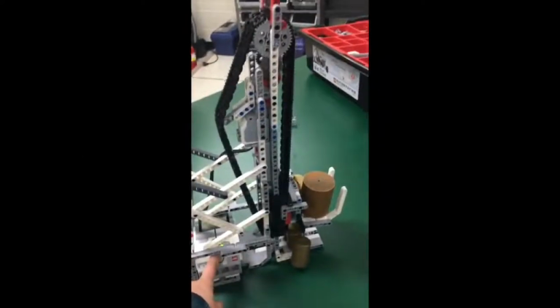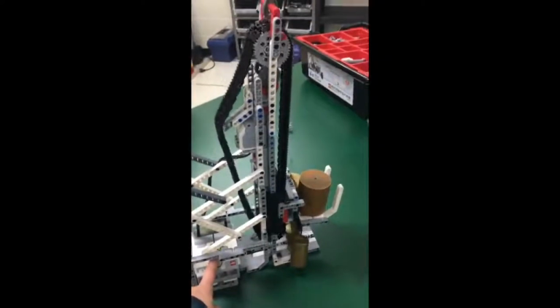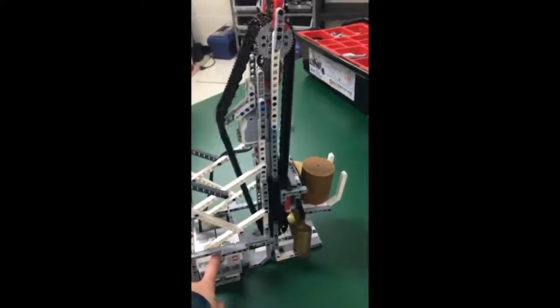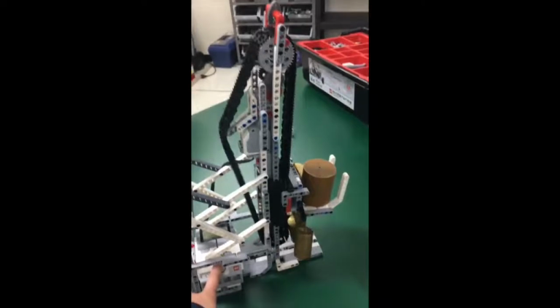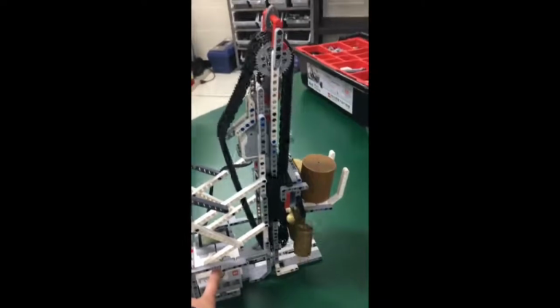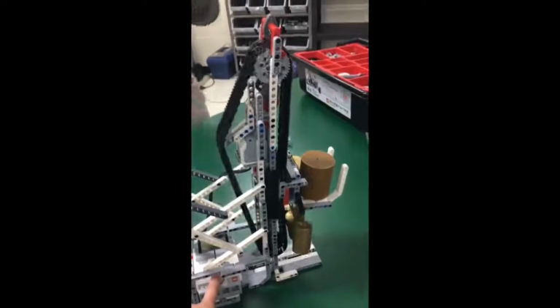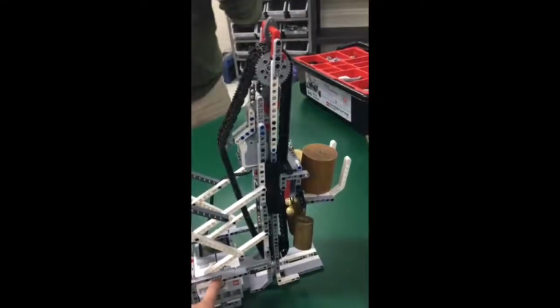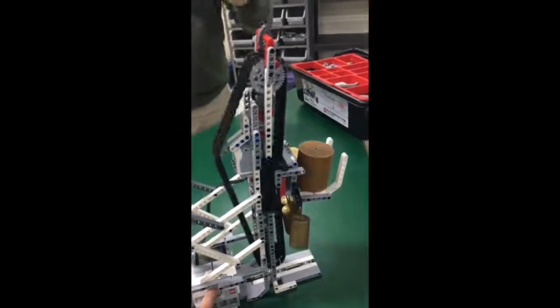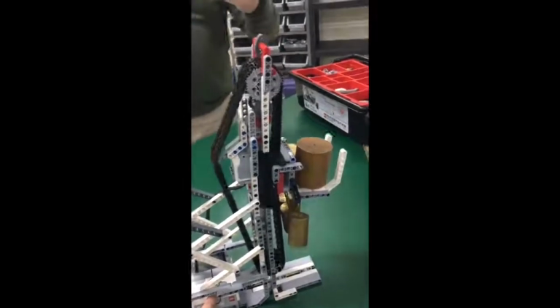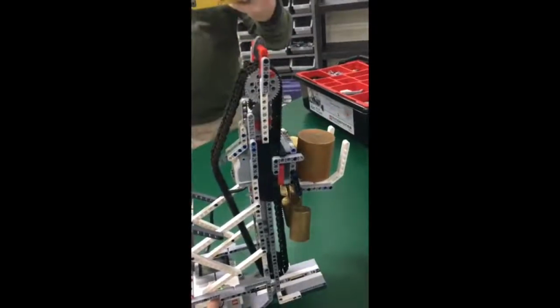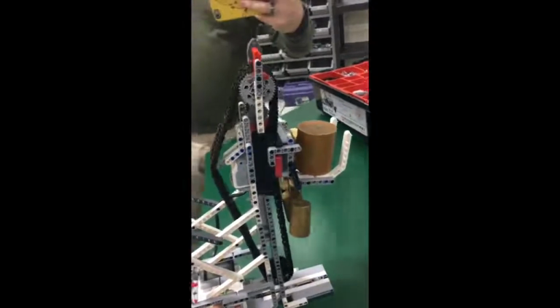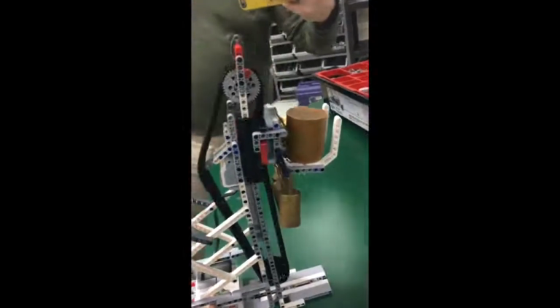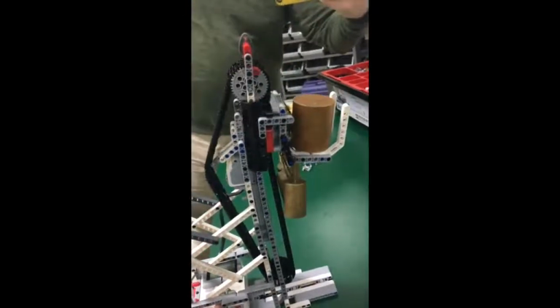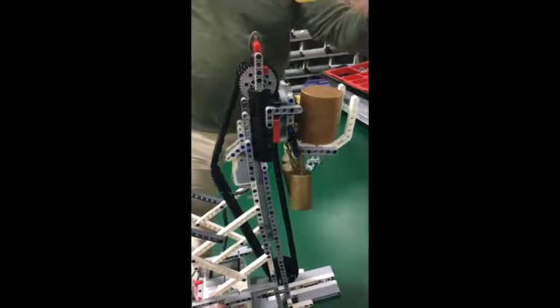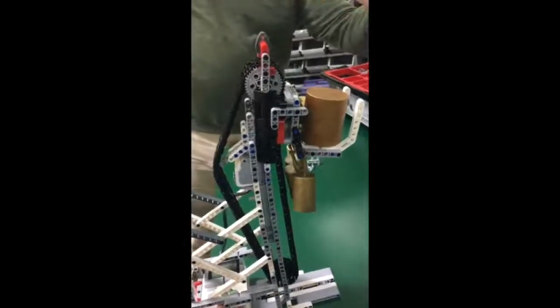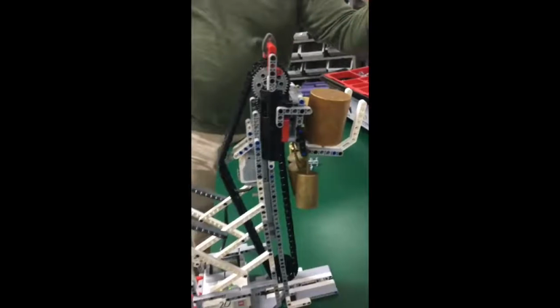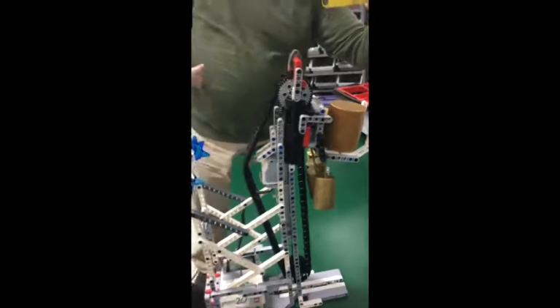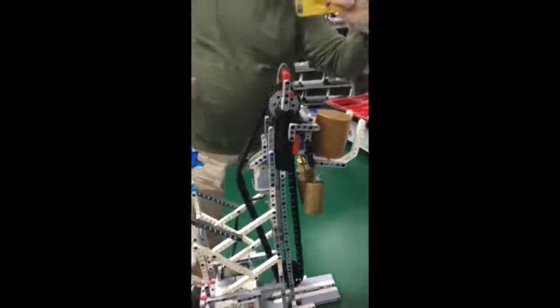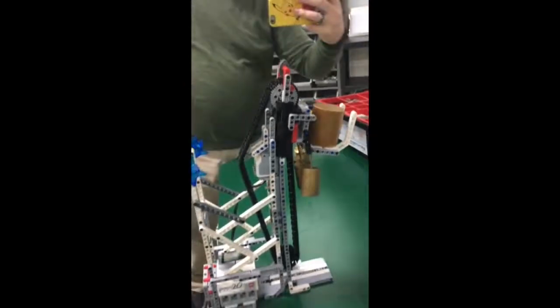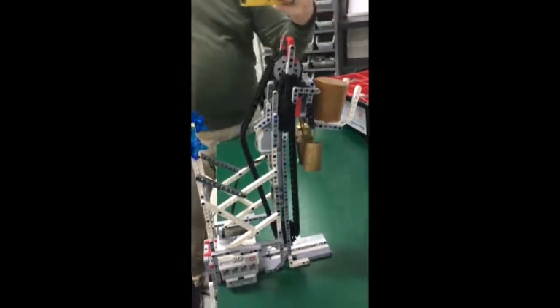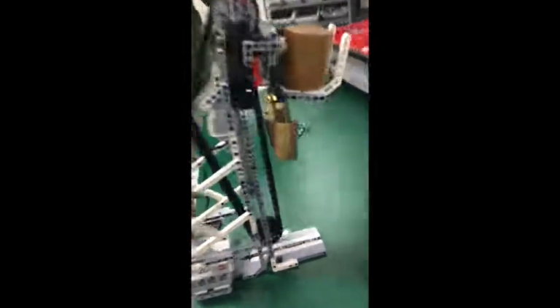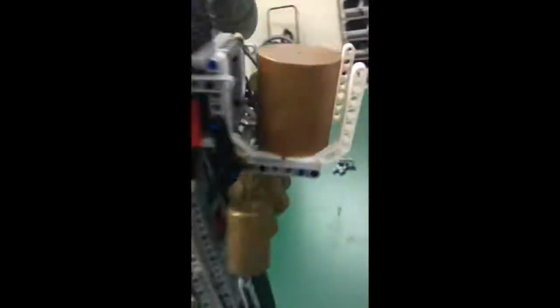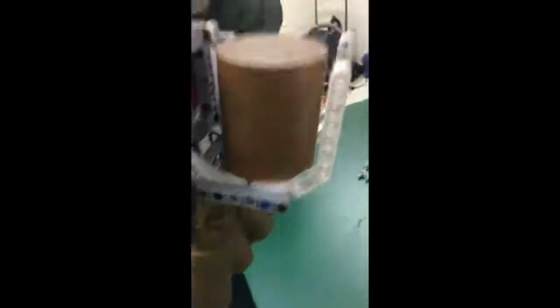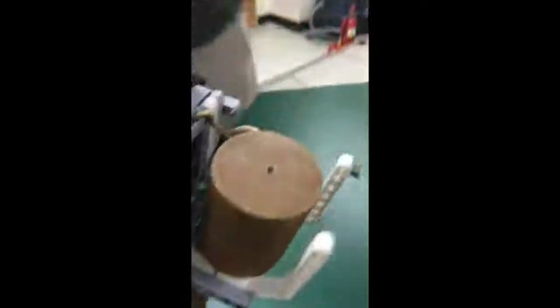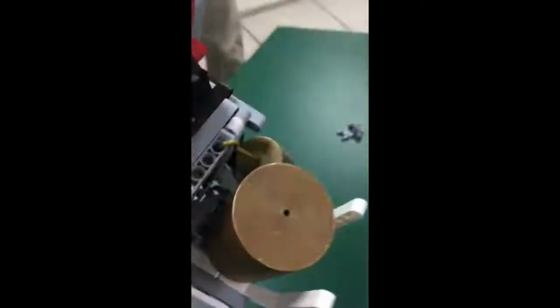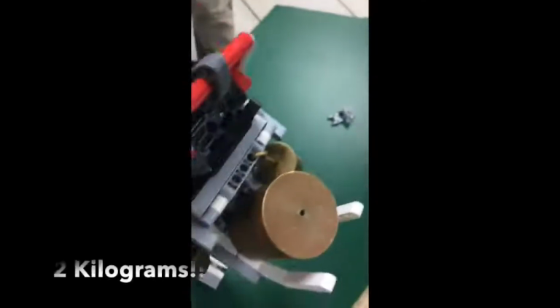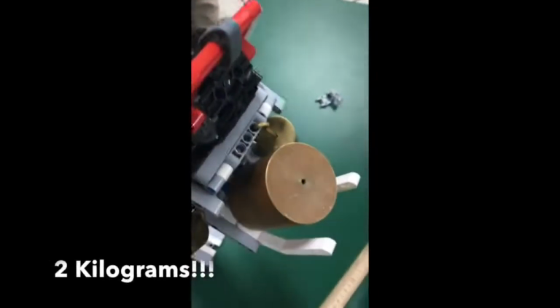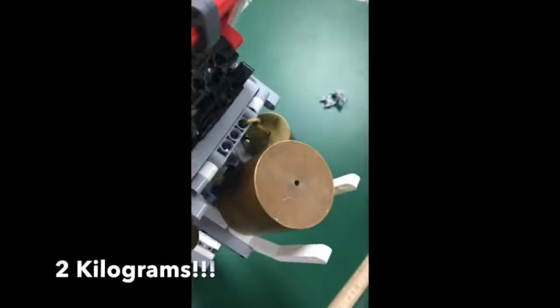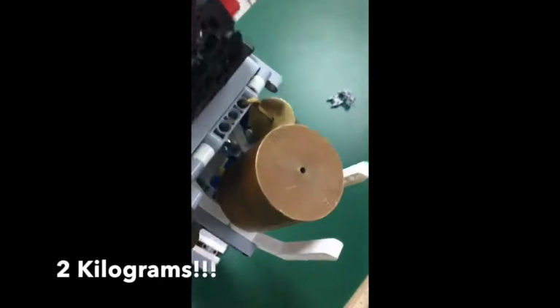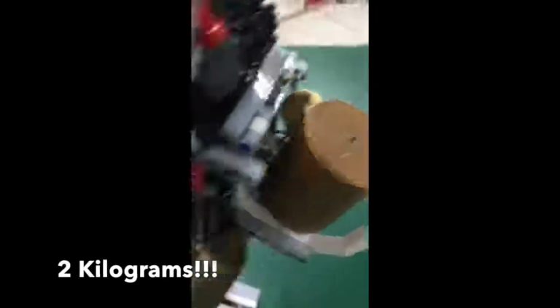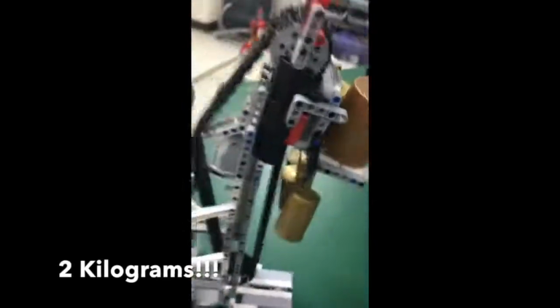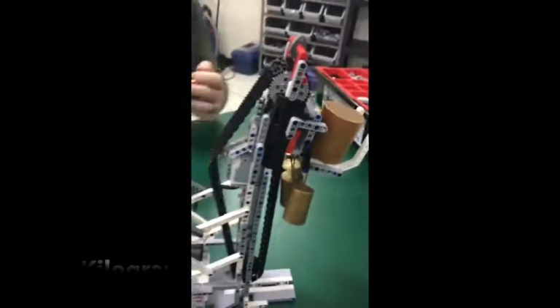We then decided to see how much the robot can lift. We tried putting on two kilograms just for fun, just to see if it could work. To our surprise — and also Mr. Biker's surprise — the robot successfully lifted two kilograms without breaking apart.